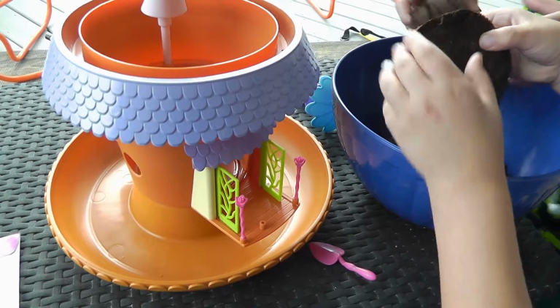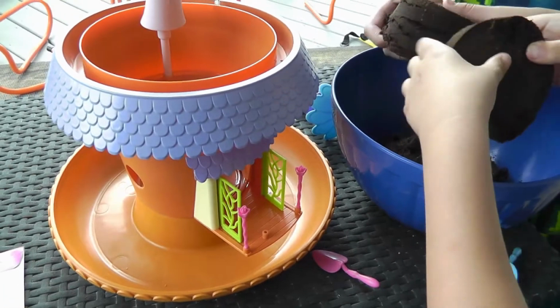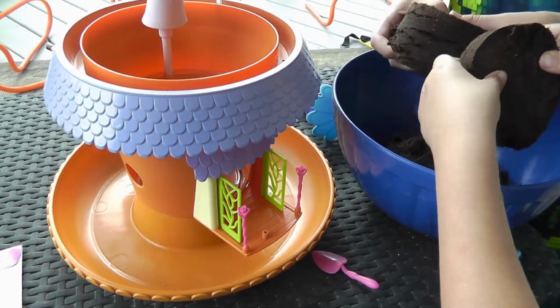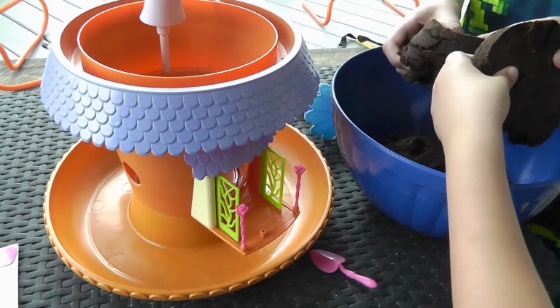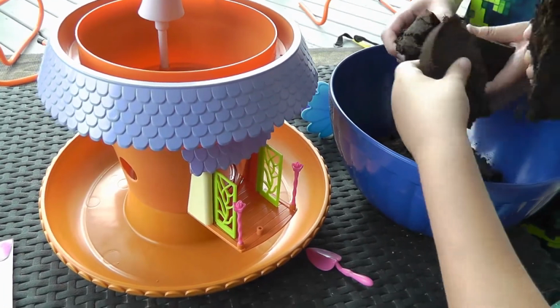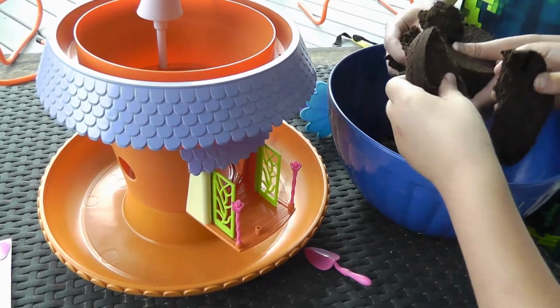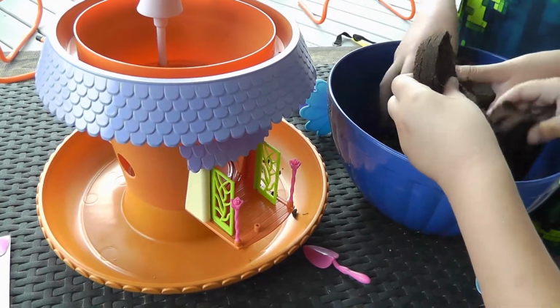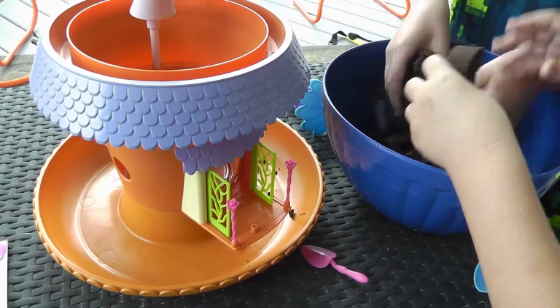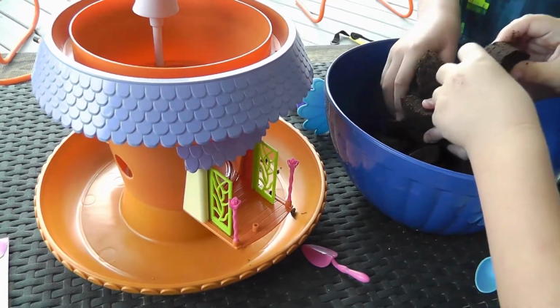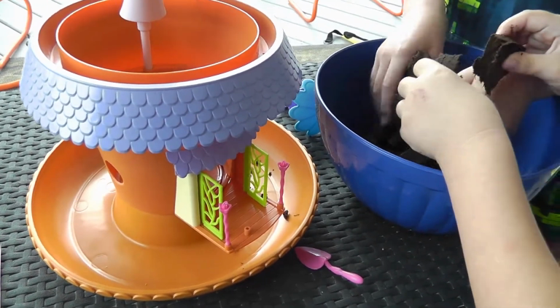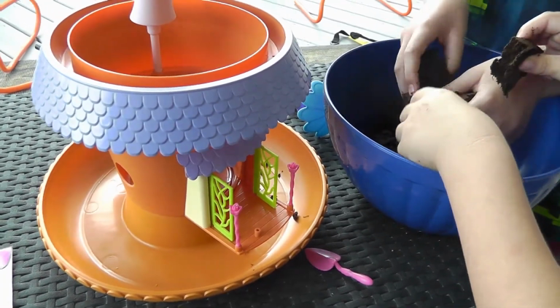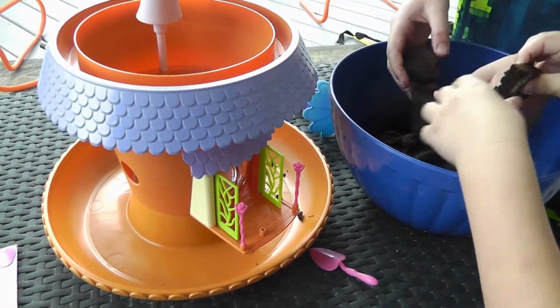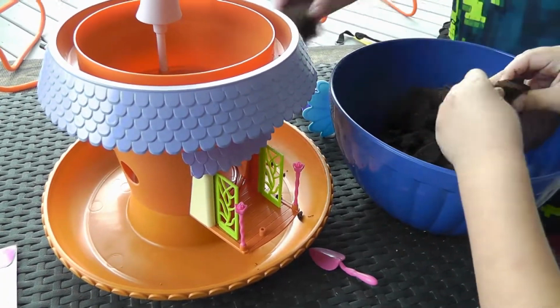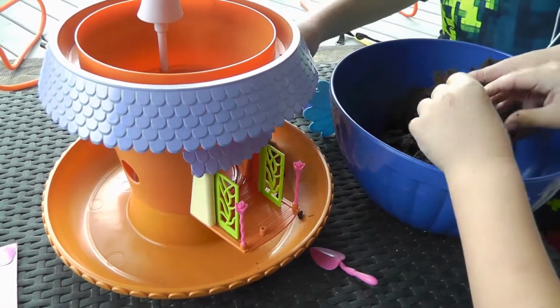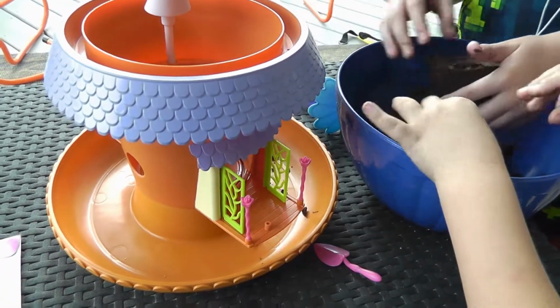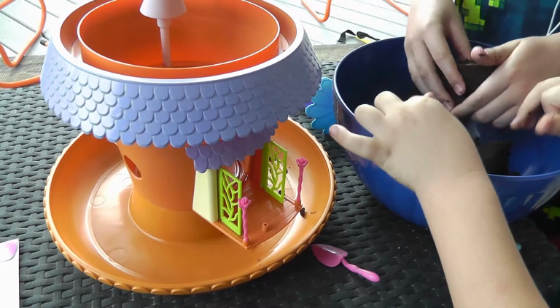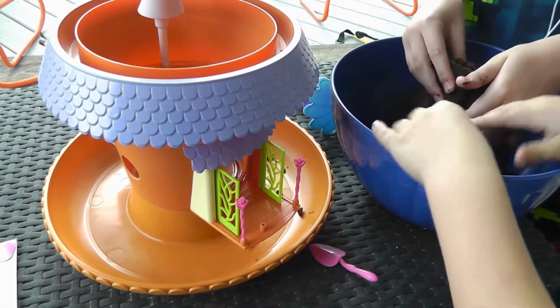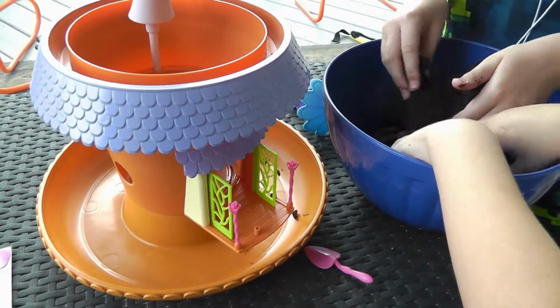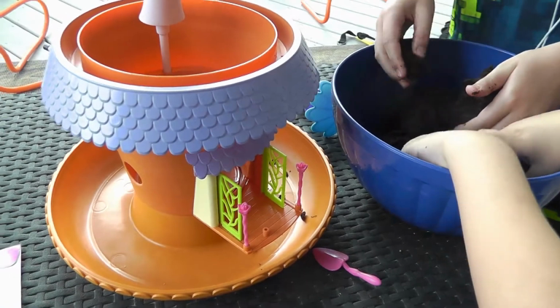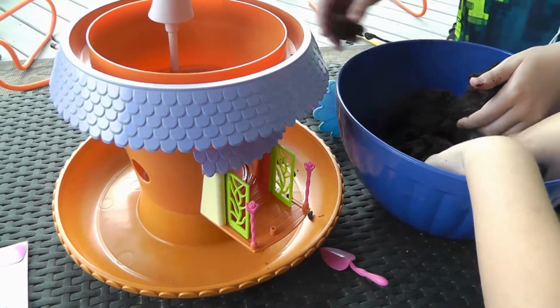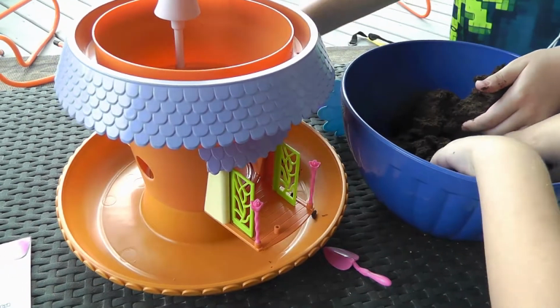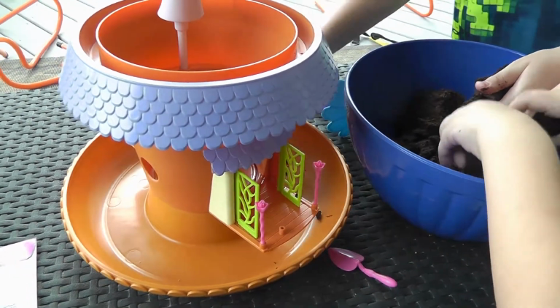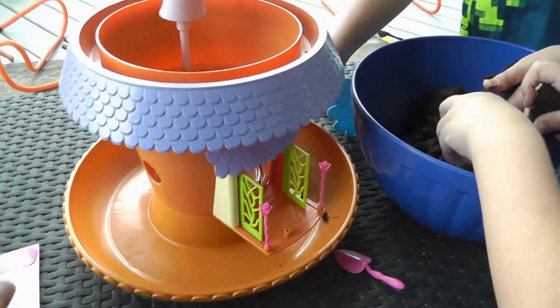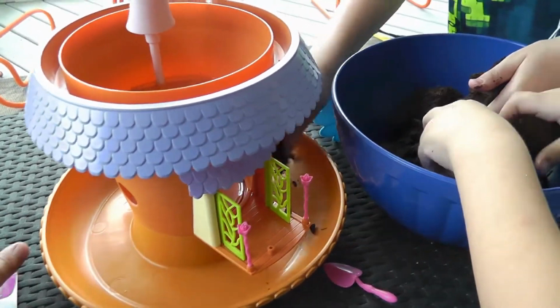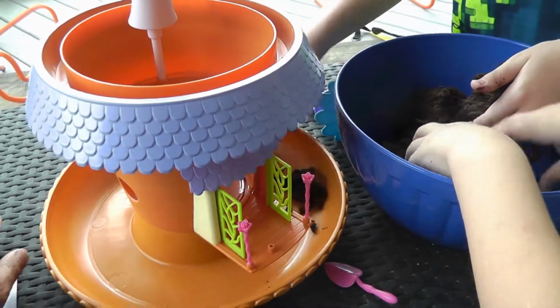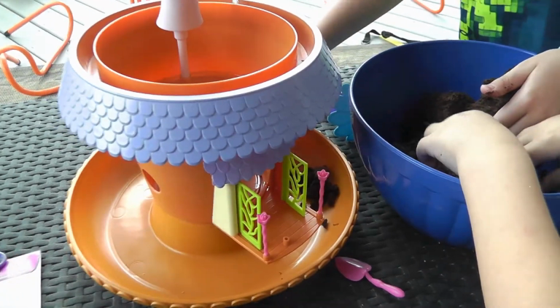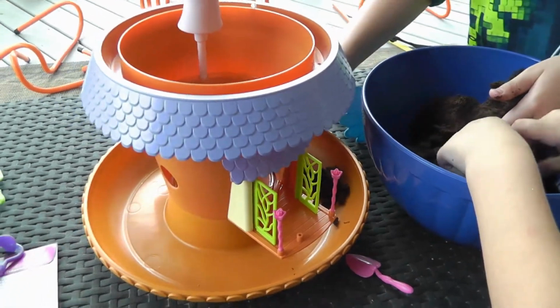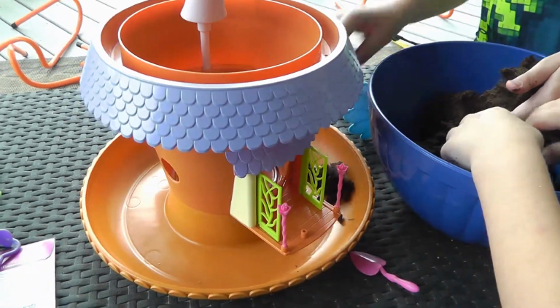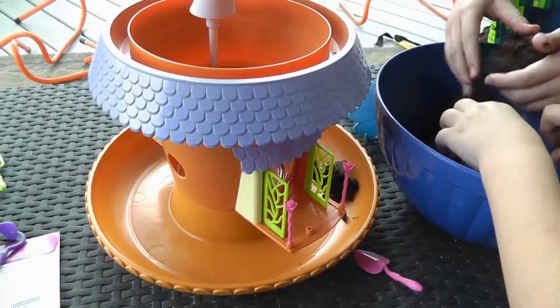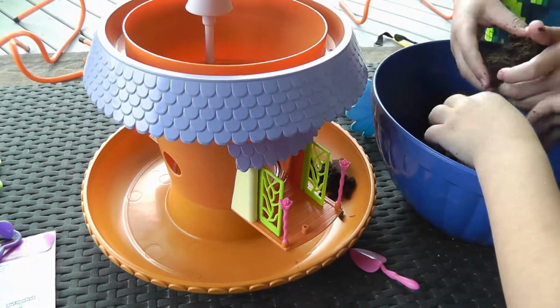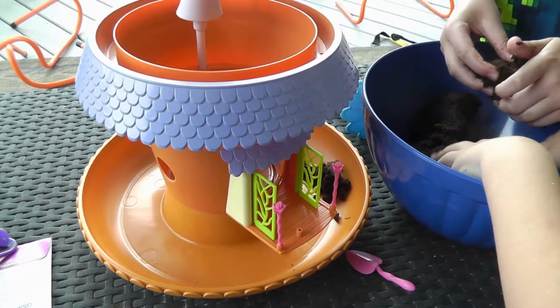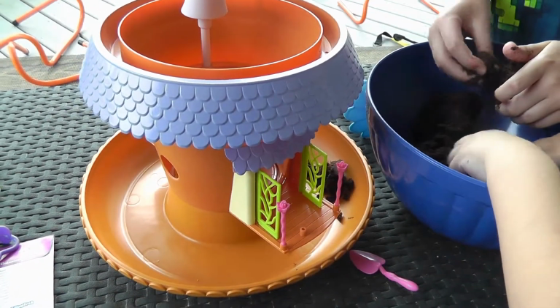All right, so we're going to put the dirt in. You can actually break it up a little bit. Be careful not to get it all over the place. Break it up a little bit and then what you'll need to do is use the tools that came with it to kind of mash it down.